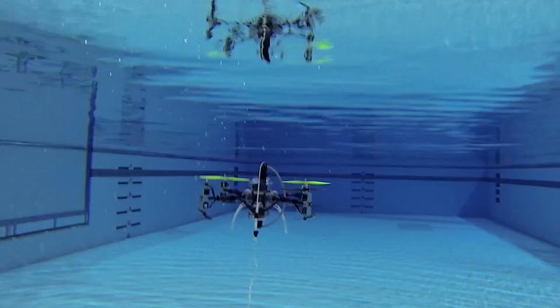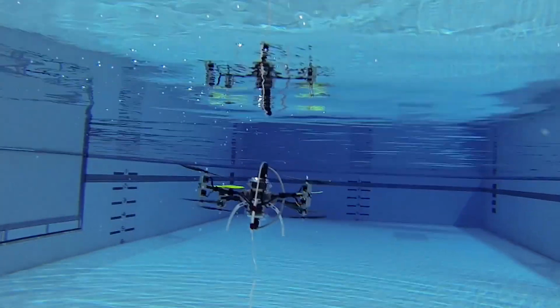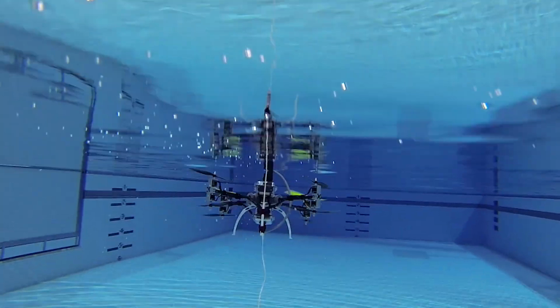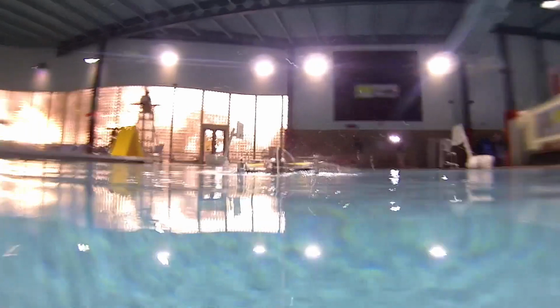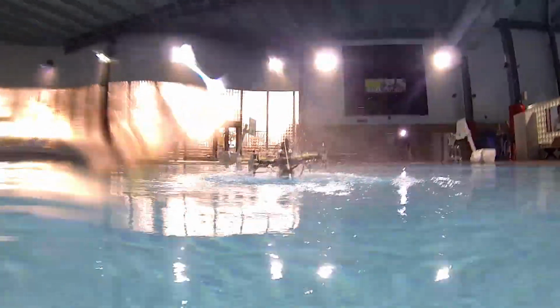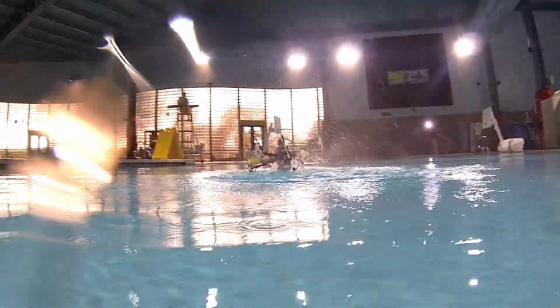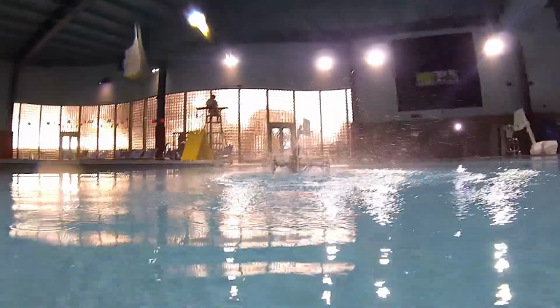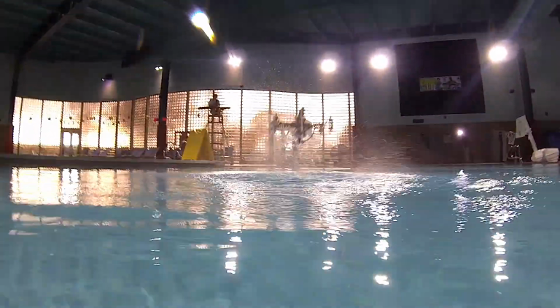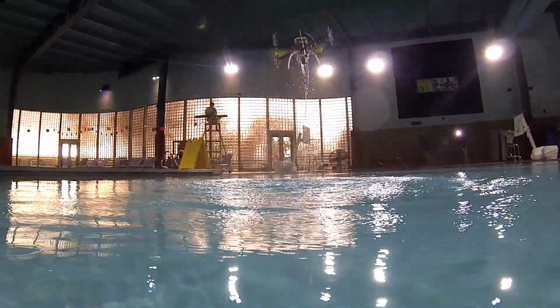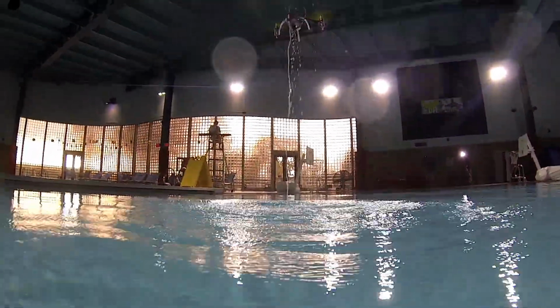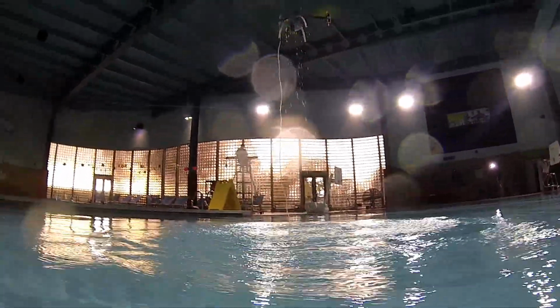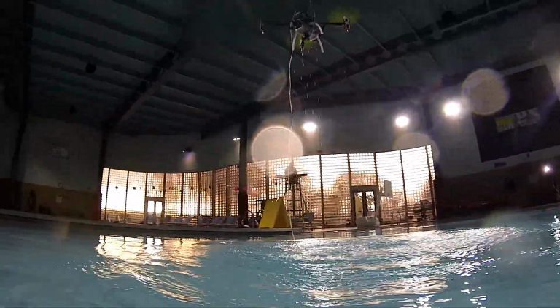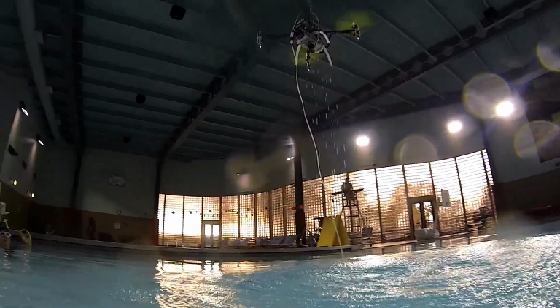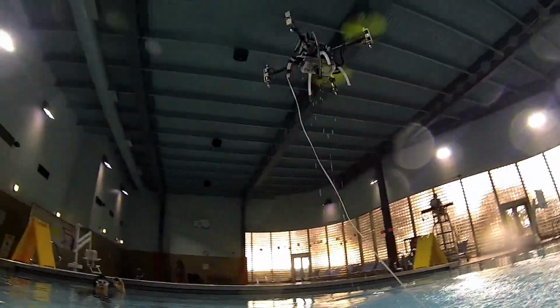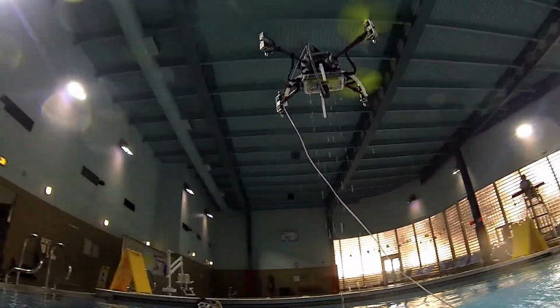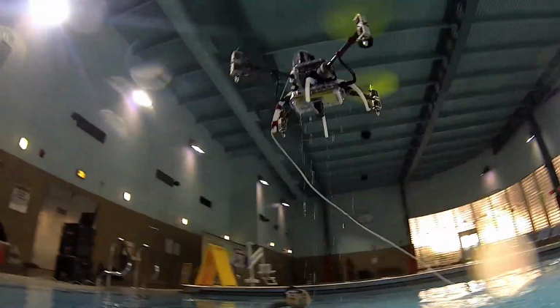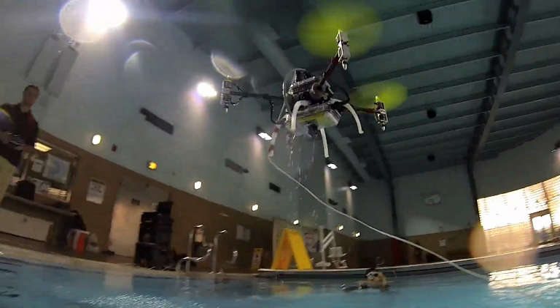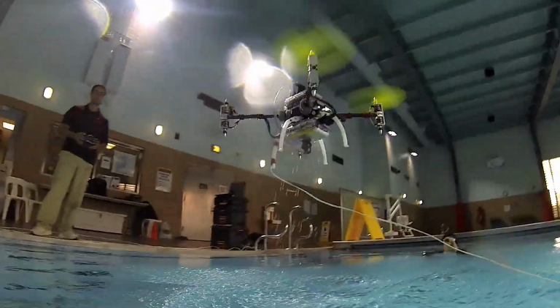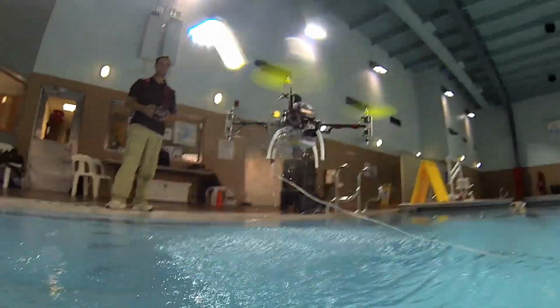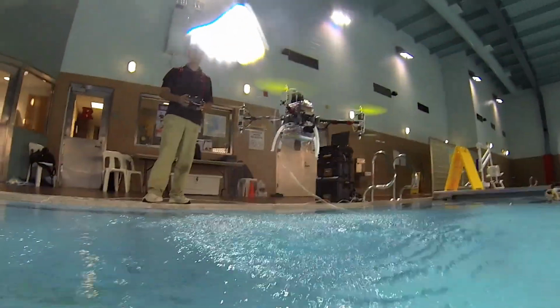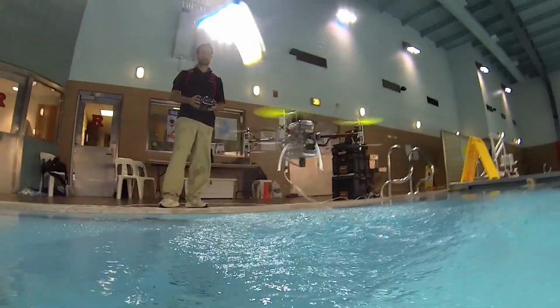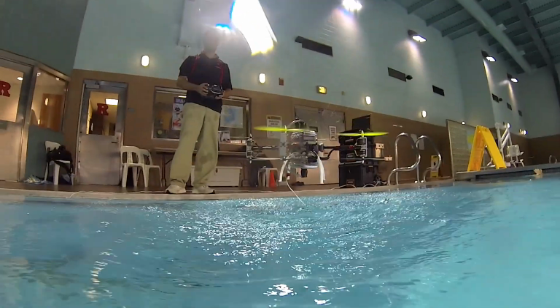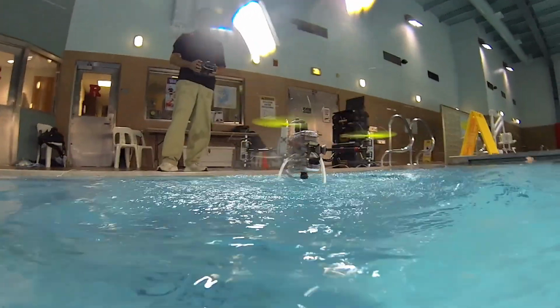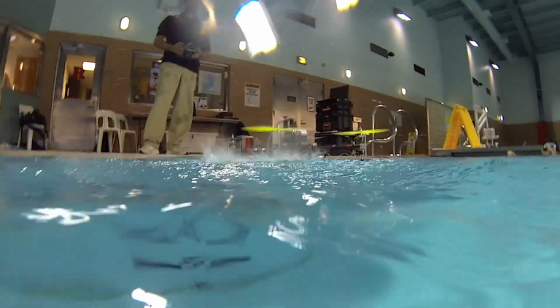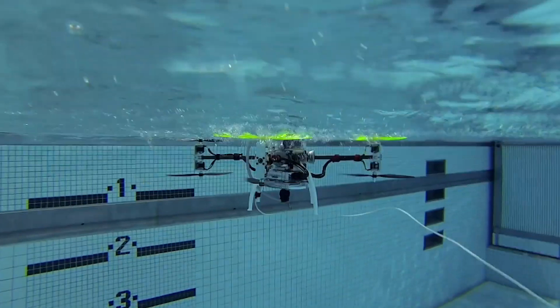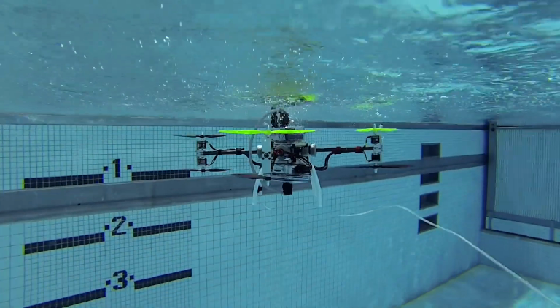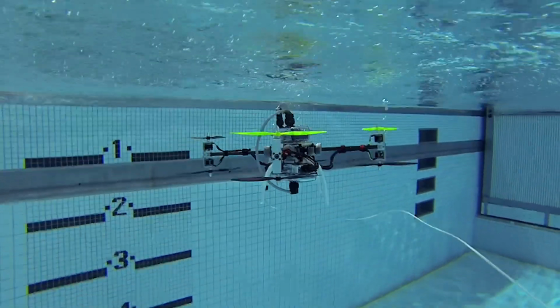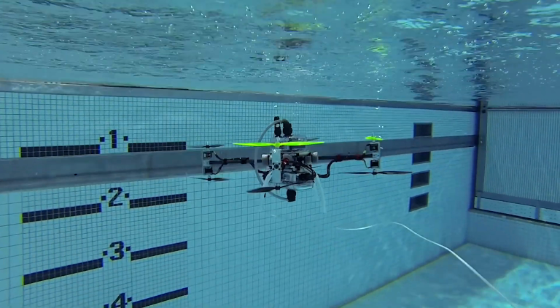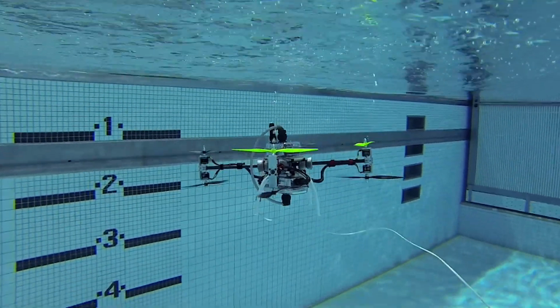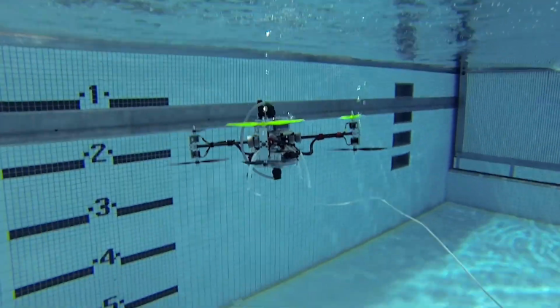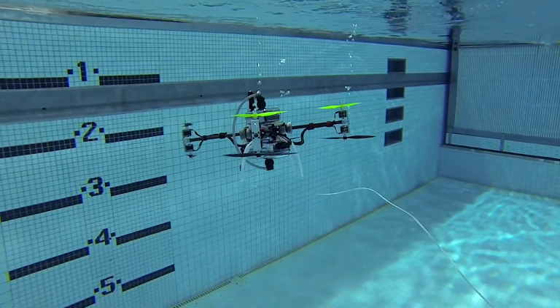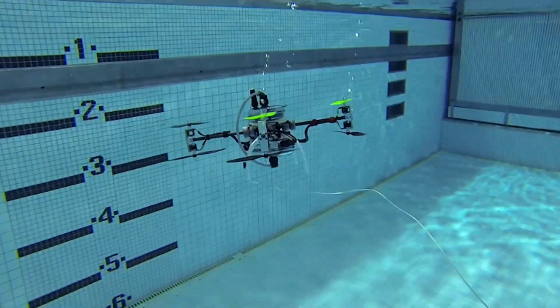It can do all sorts of missions. You have a threat or you have a mission to accomplish — you release the vehicle from a bridge, from a boat. It travels in distance, goes underwater, does the job, comes back. So rapid deployment is a key word in there.